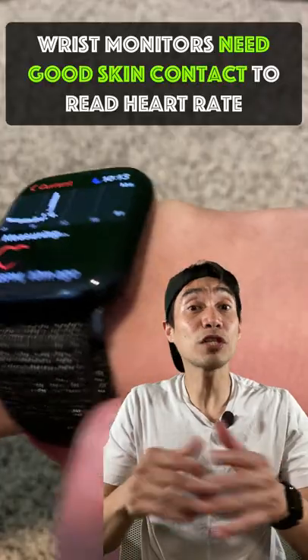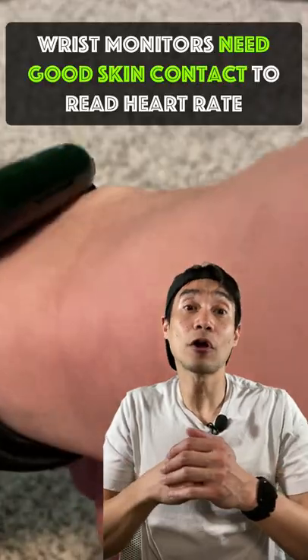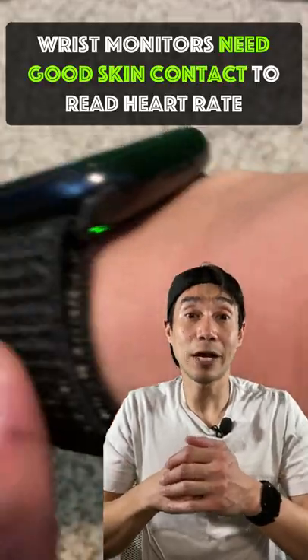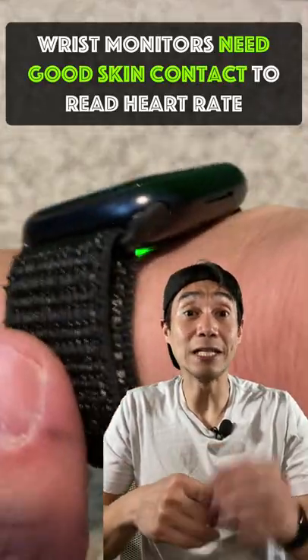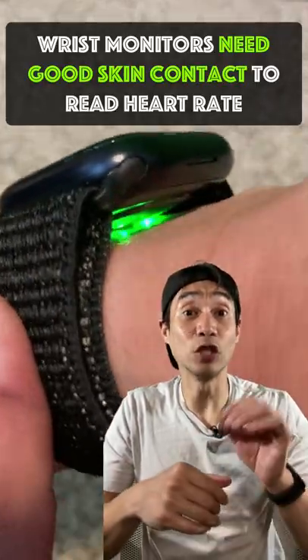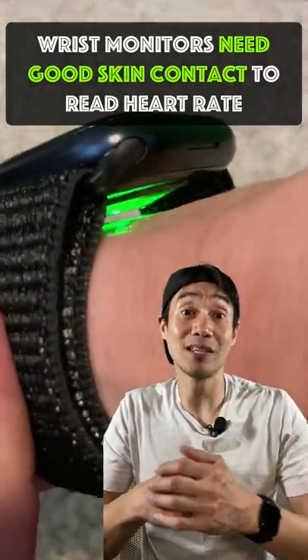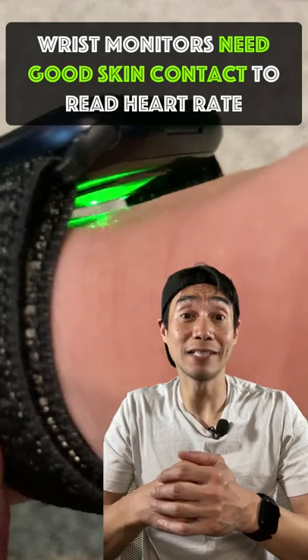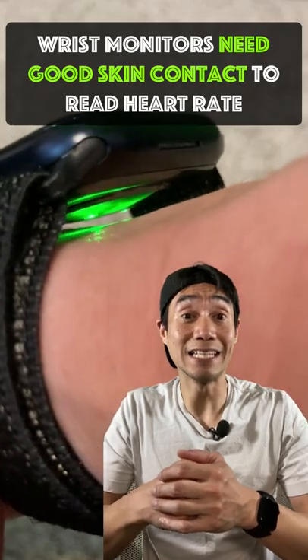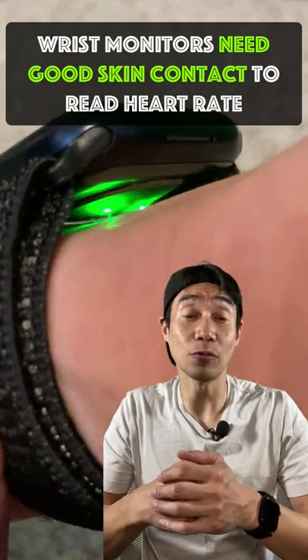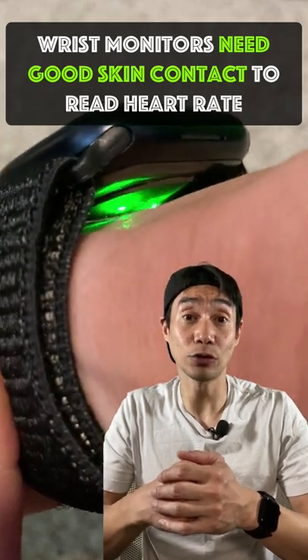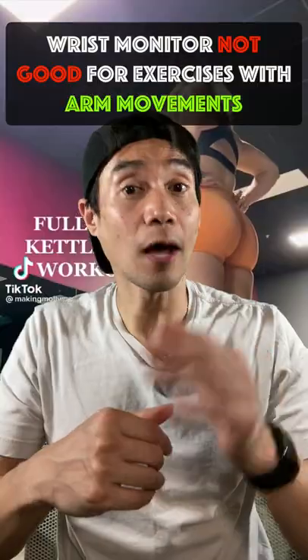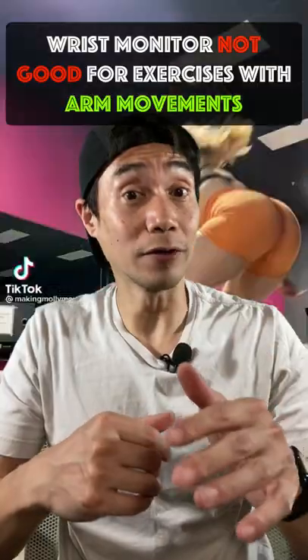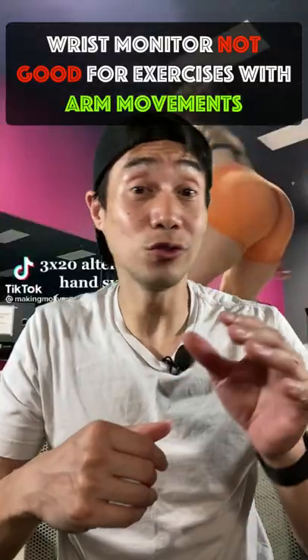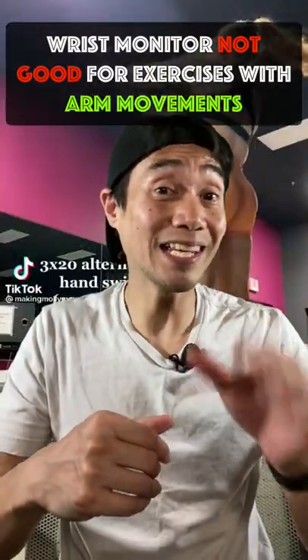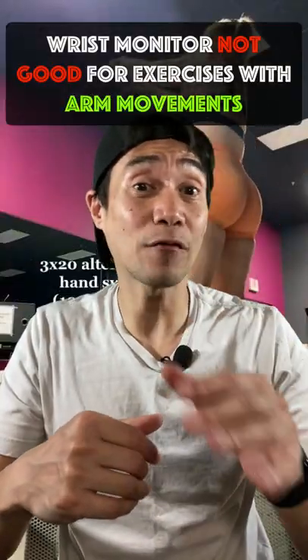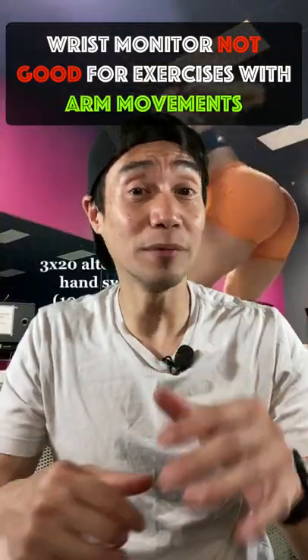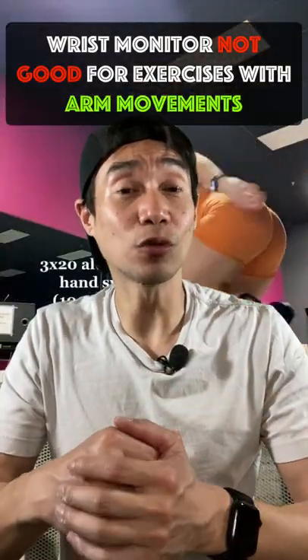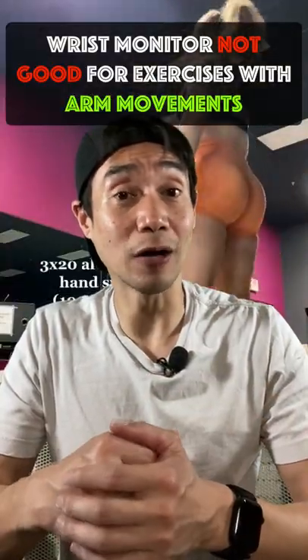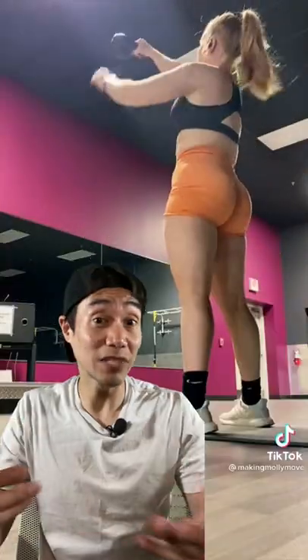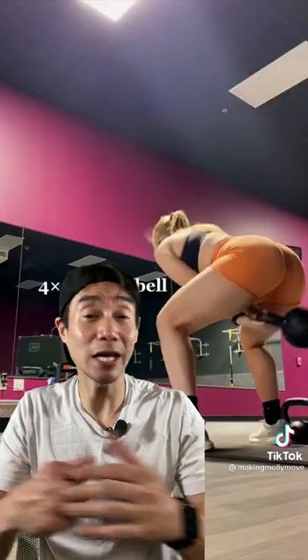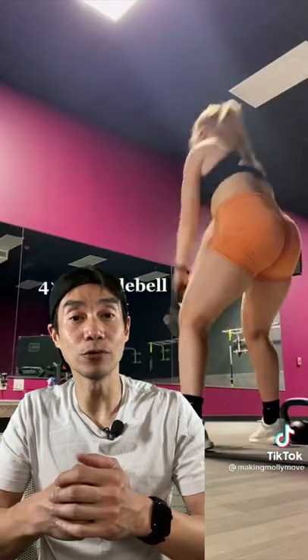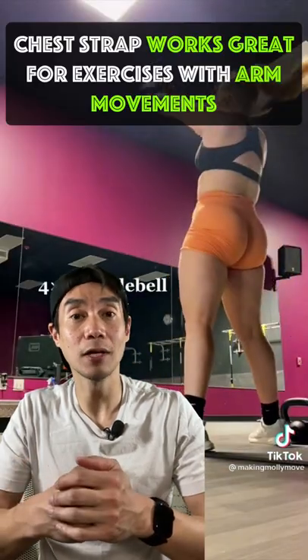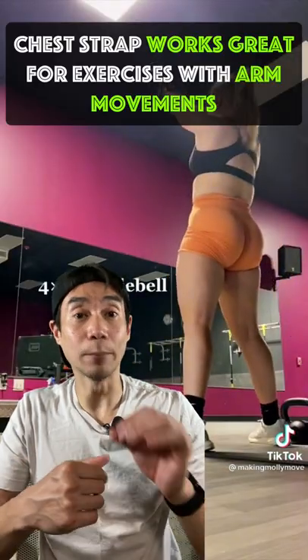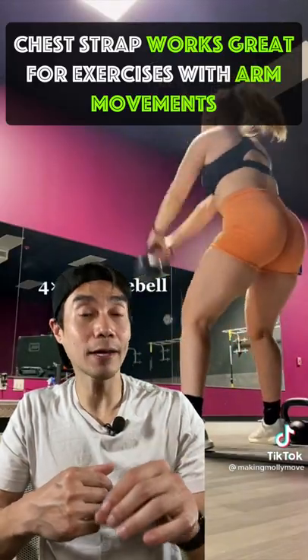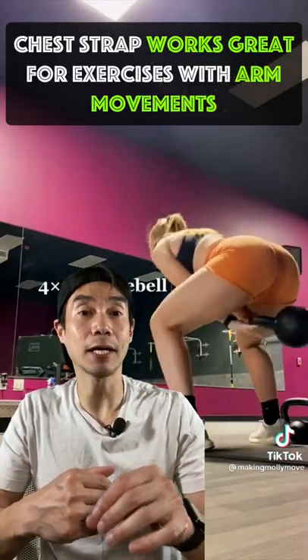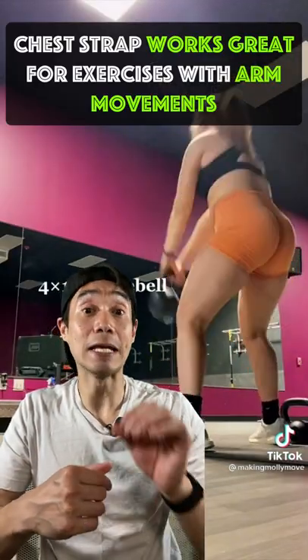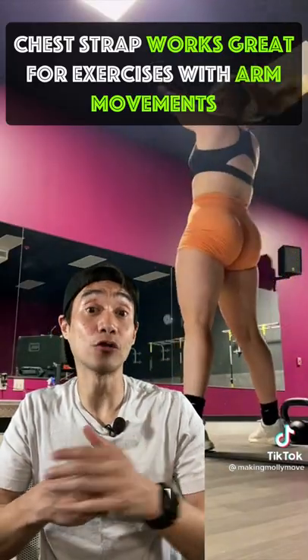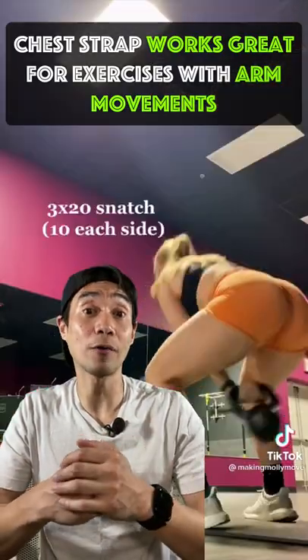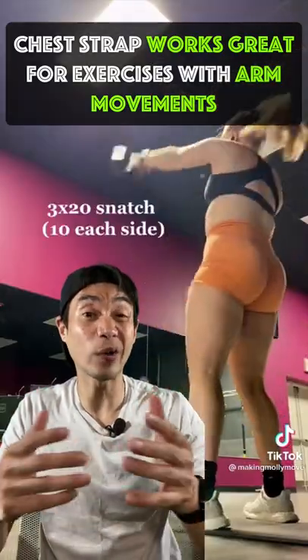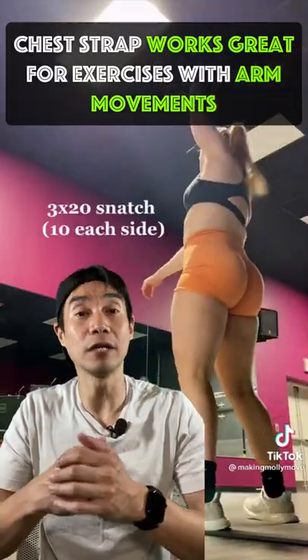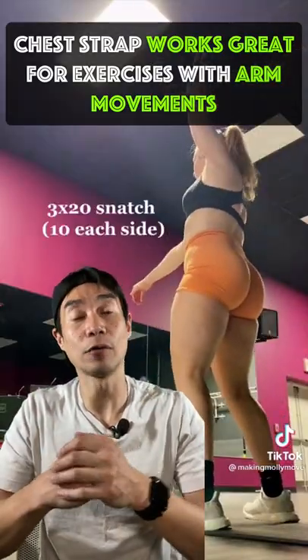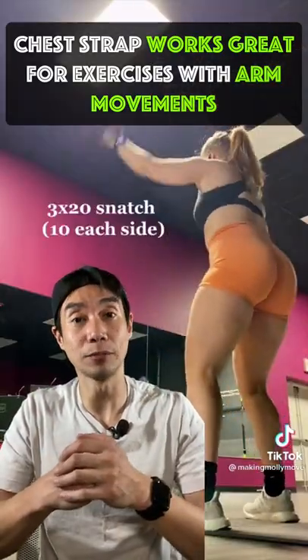Wrist-based heart rate trackers need to have good skin contact to get an accurate measurement. However, if you do any type of arm movements in your workout — say like kettlebell swings — it can break that contact and not read your heart rate or give inaccurate measurements.